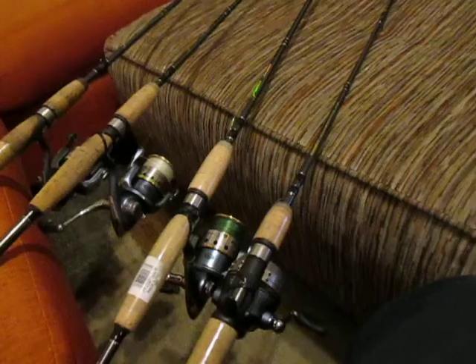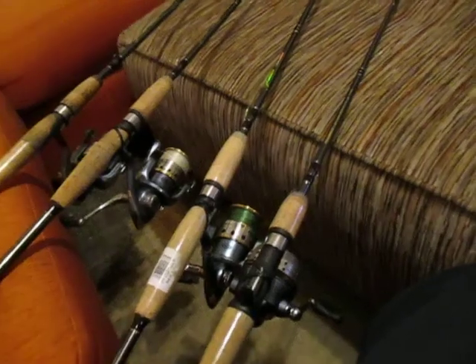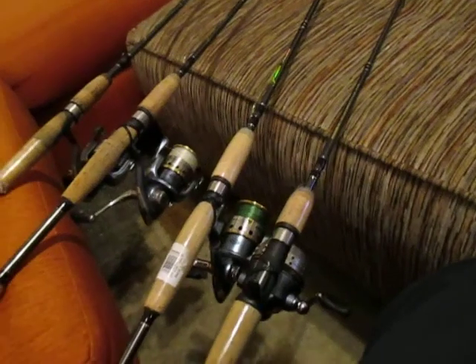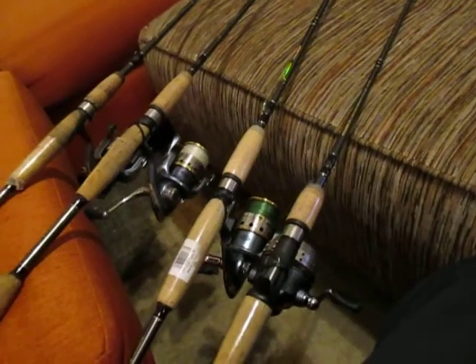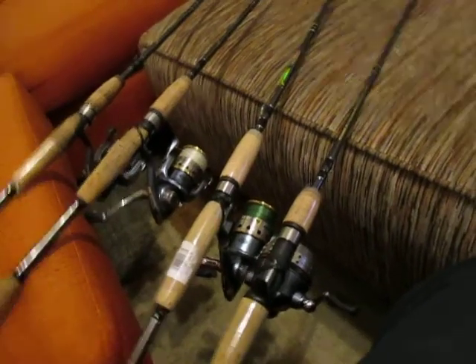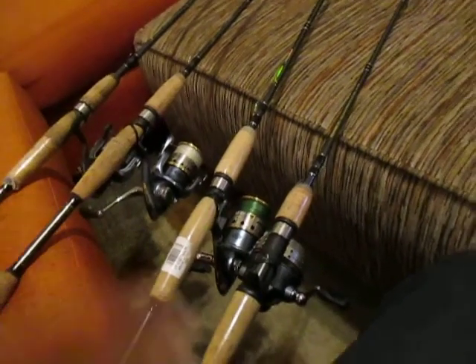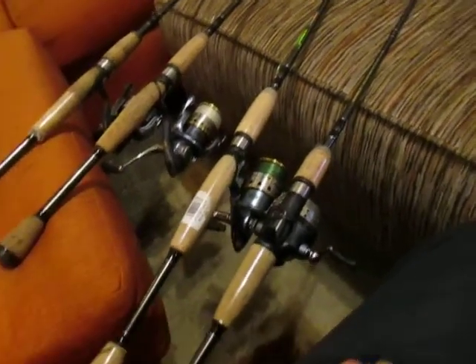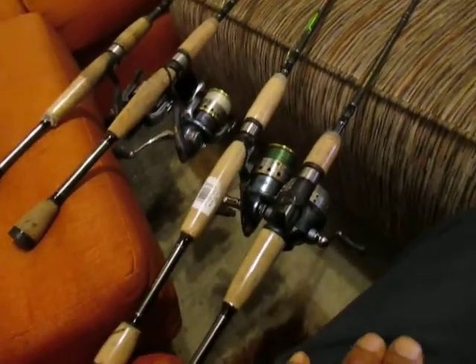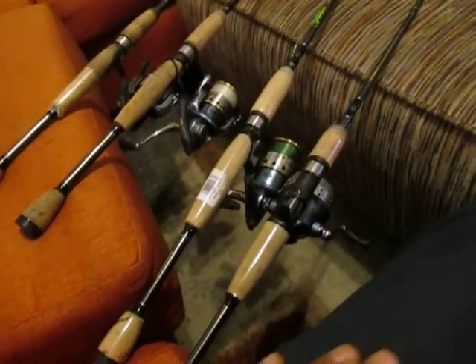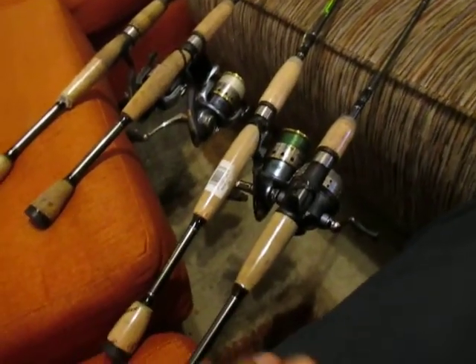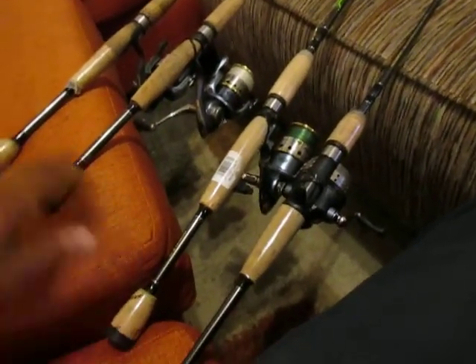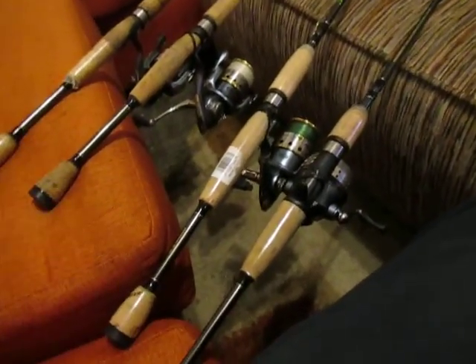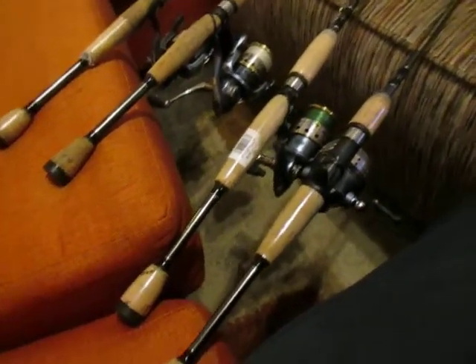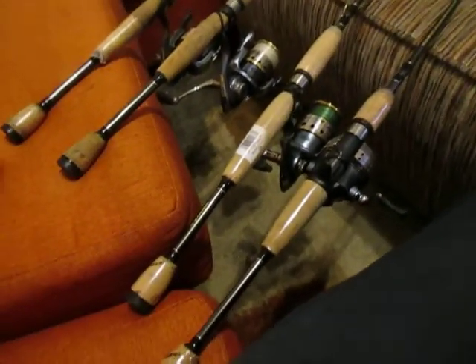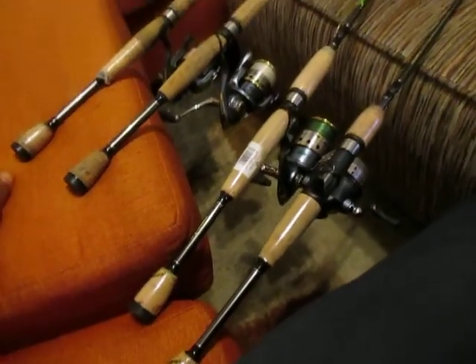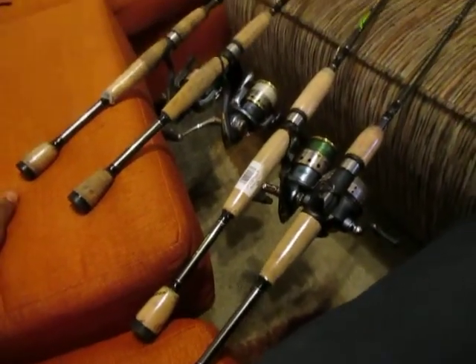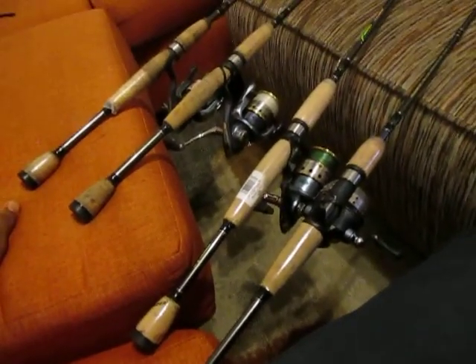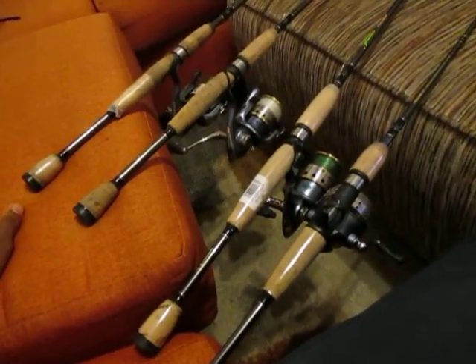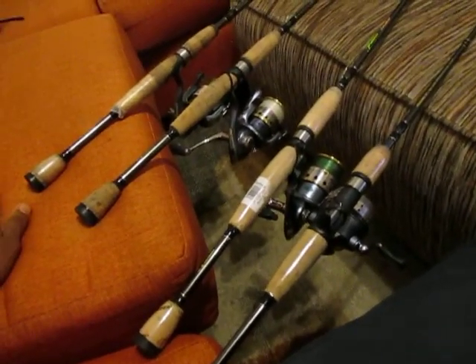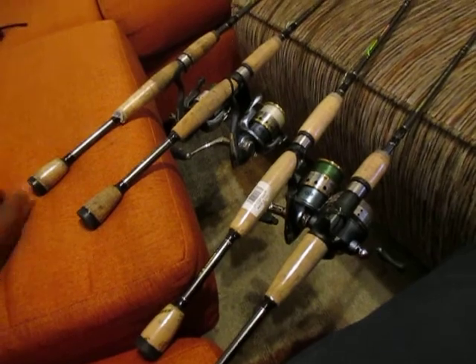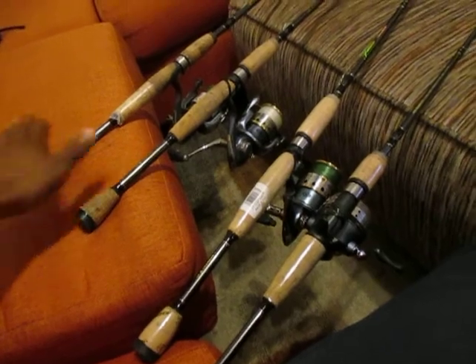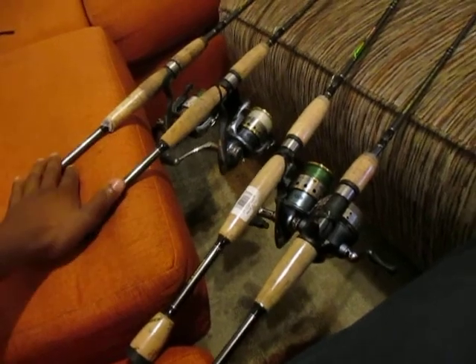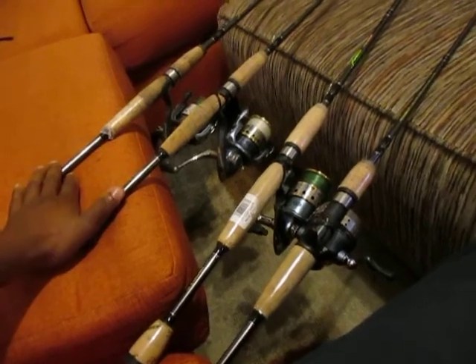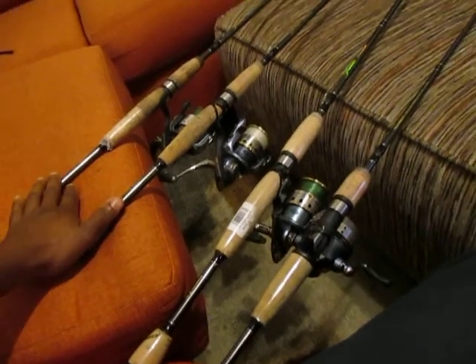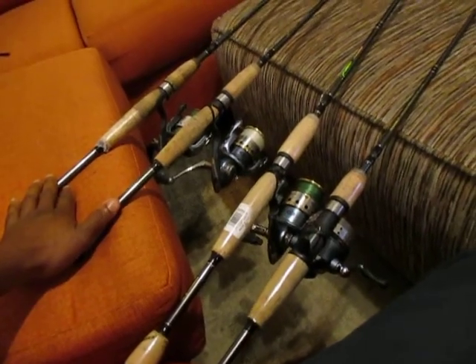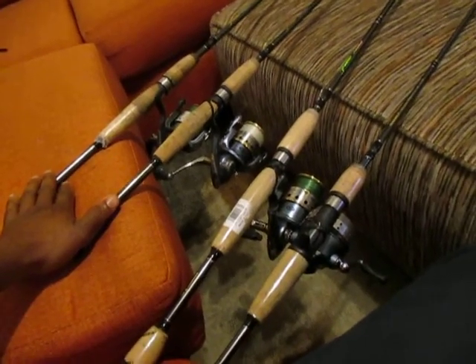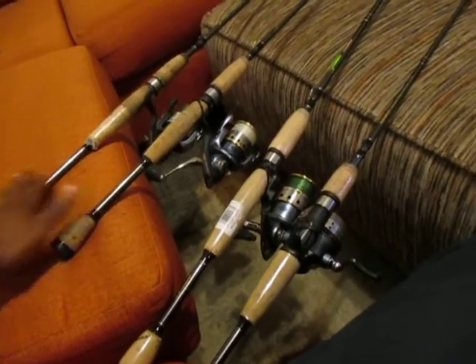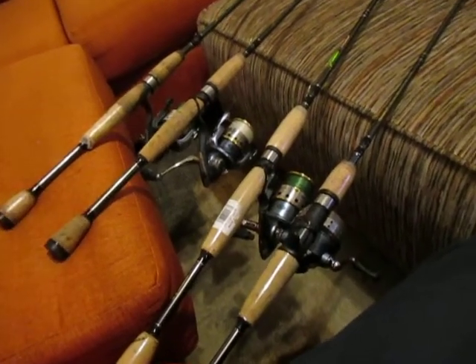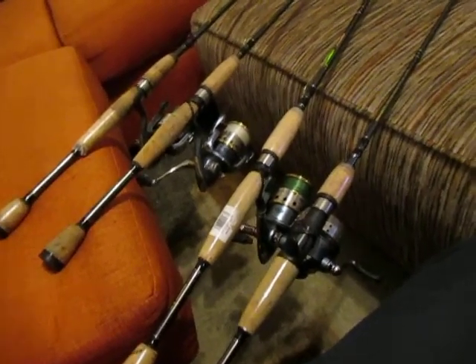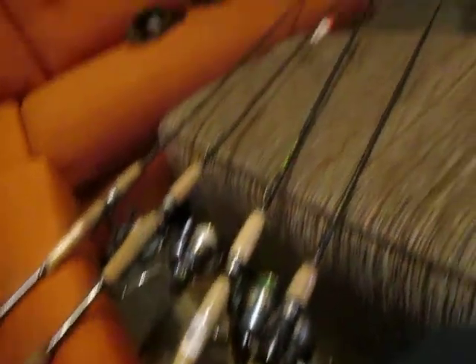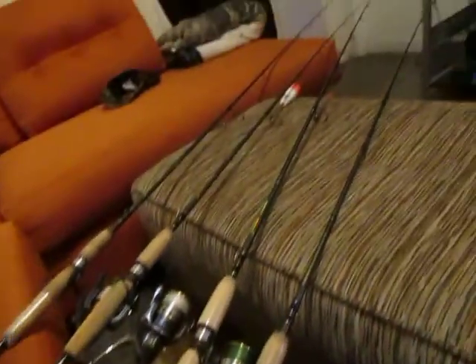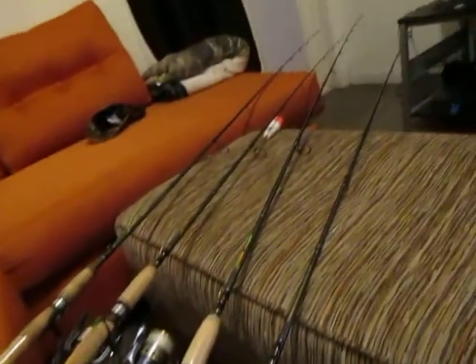Alright guys, what I have here is my favorite fishing poles. I'm from Louisiana — I'm from the Fisherman's Paradise.